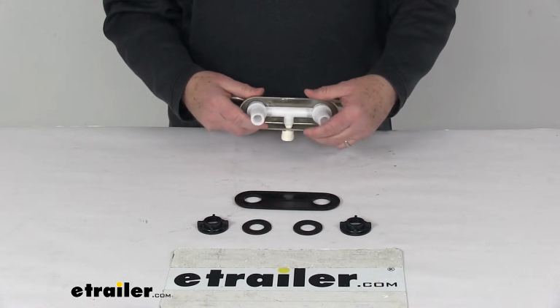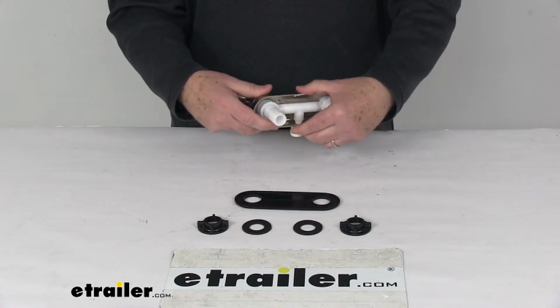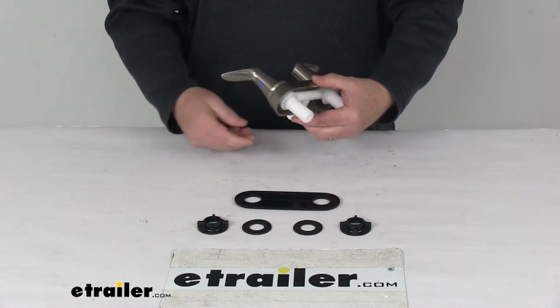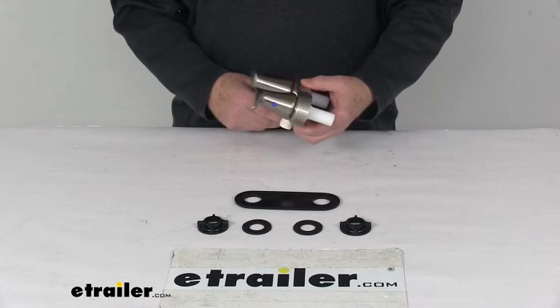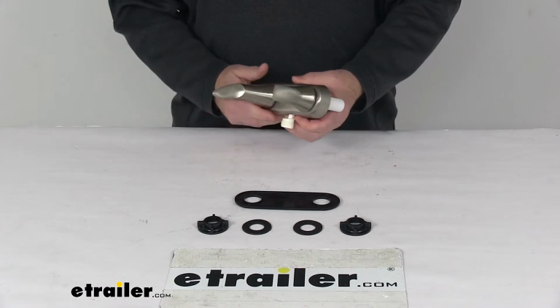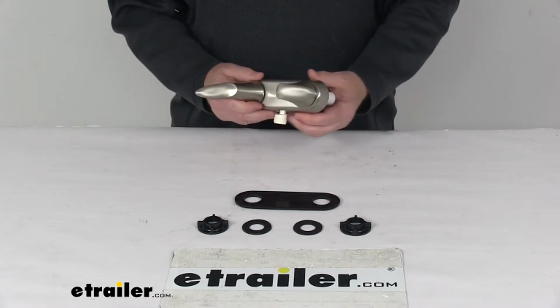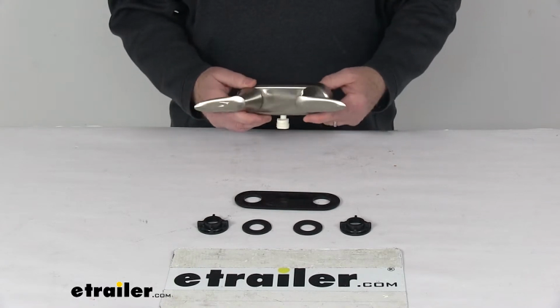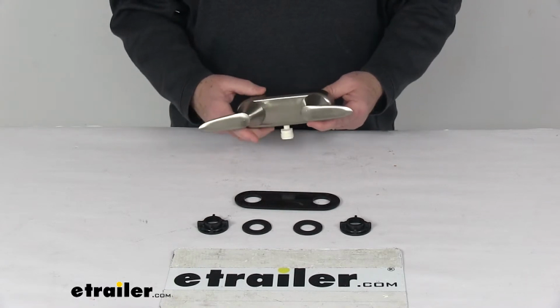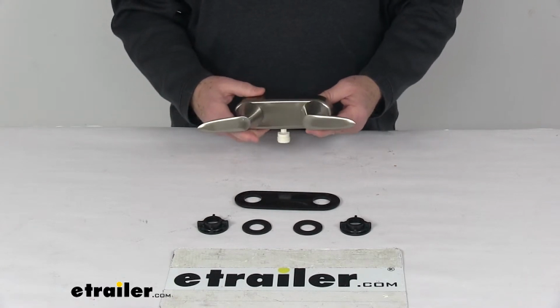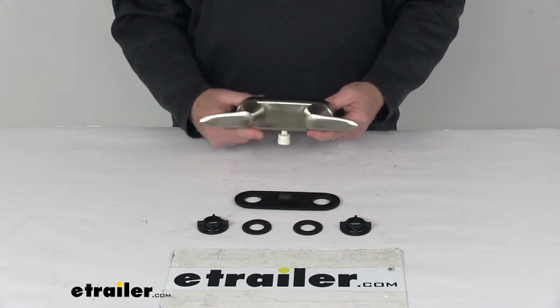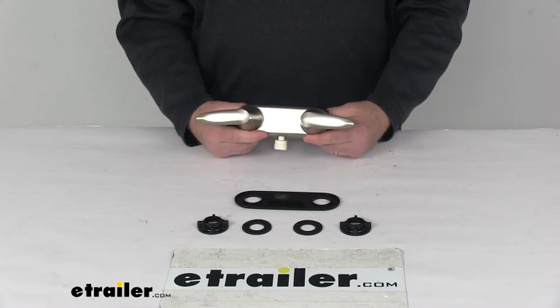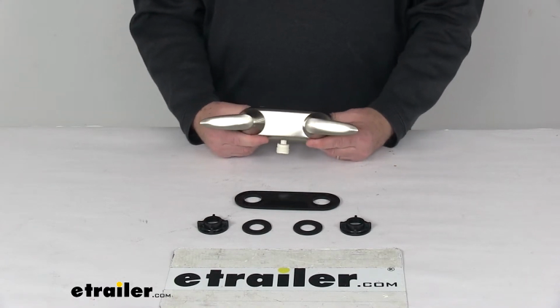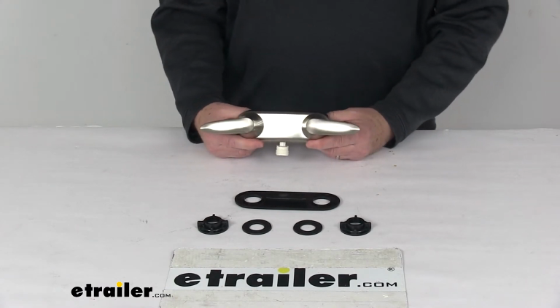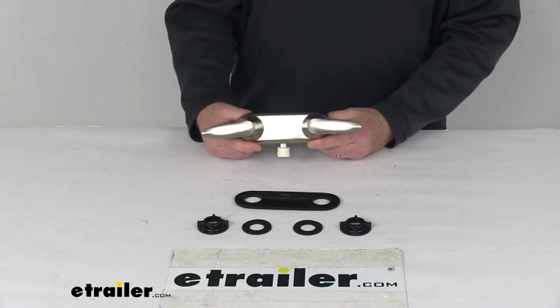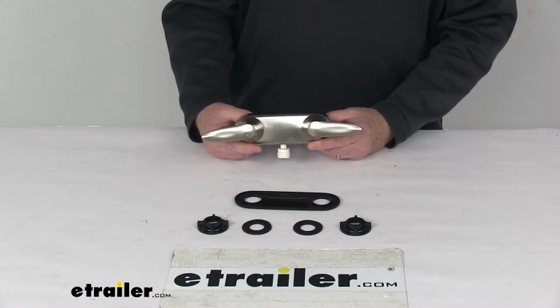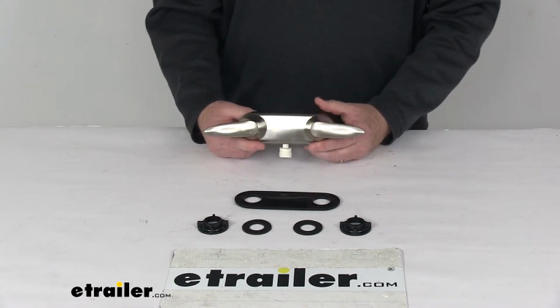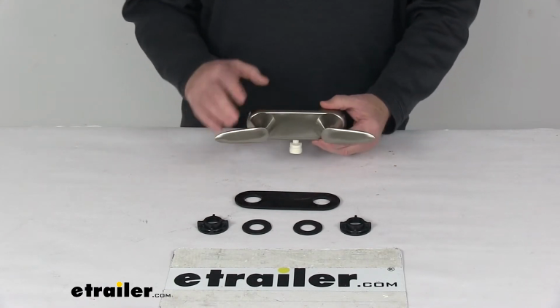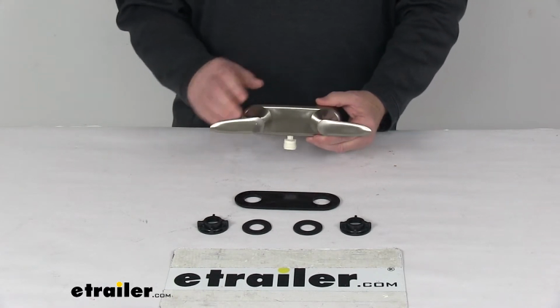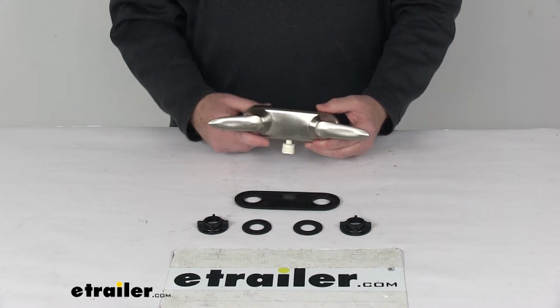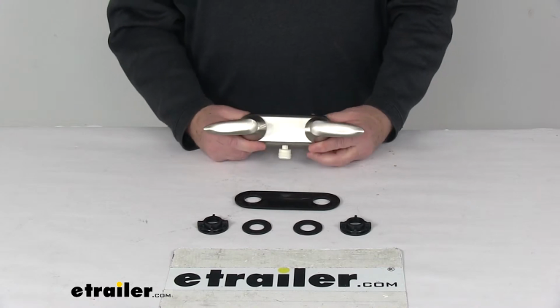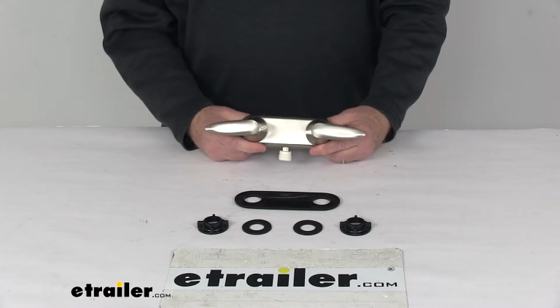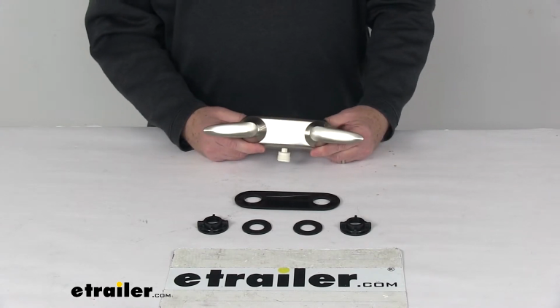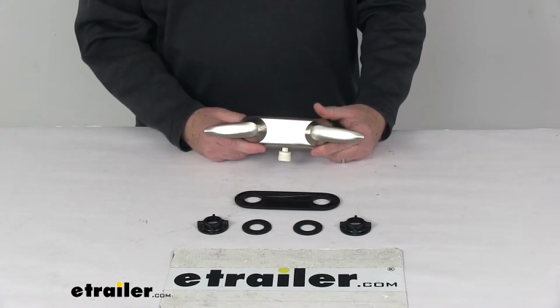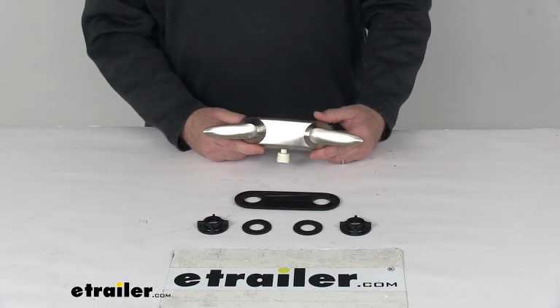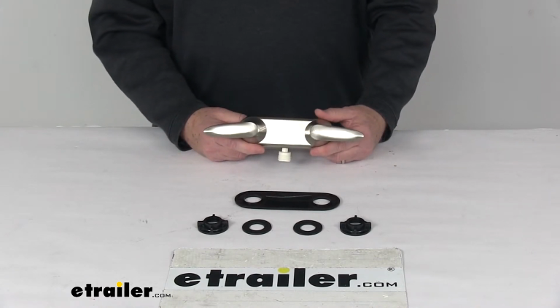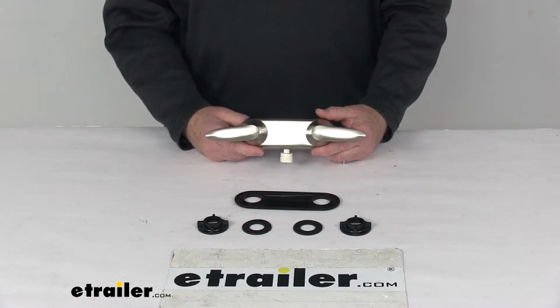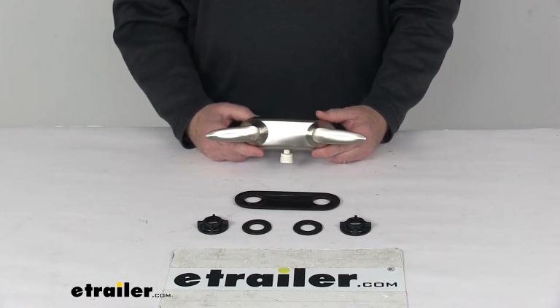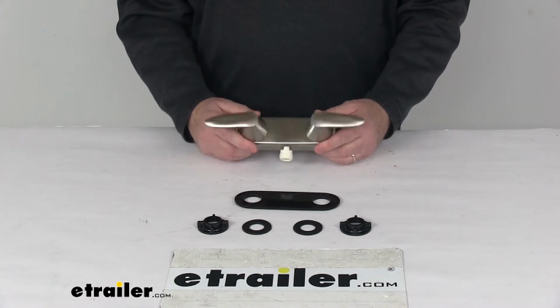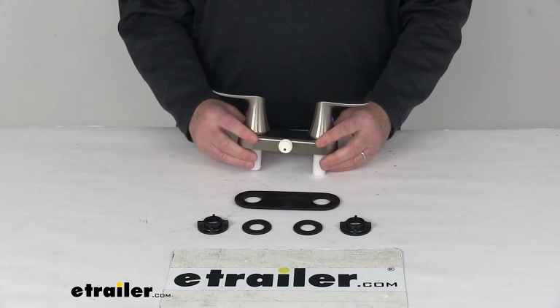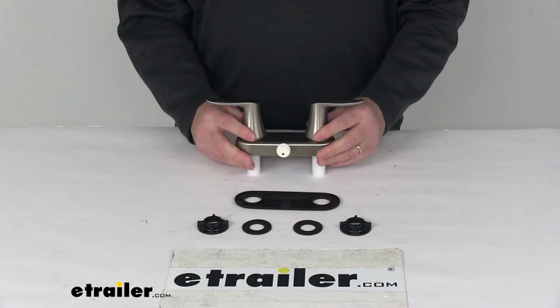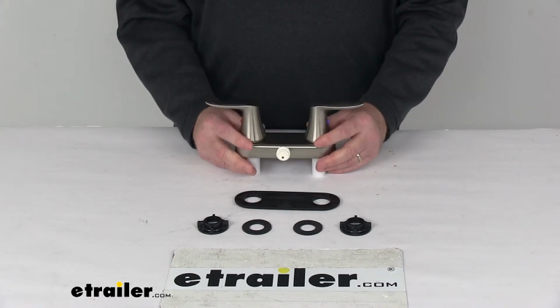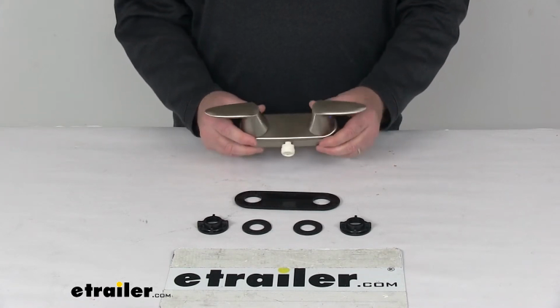The instructions do require tile and tub caulk, which is not included. A few specs on this faucet: the flow rate is 2.5 gallons per minute.